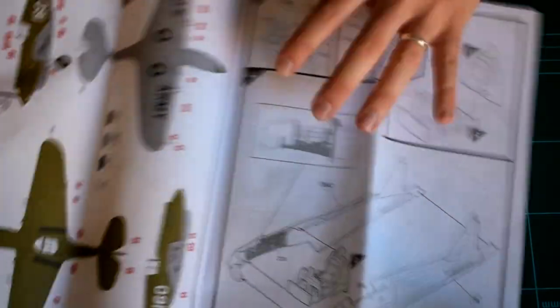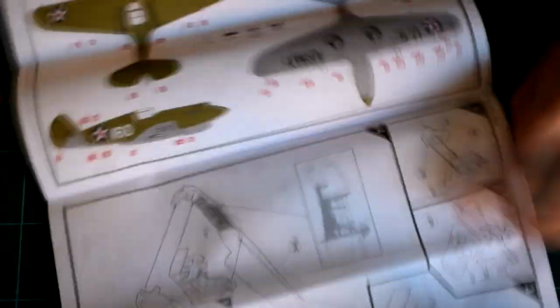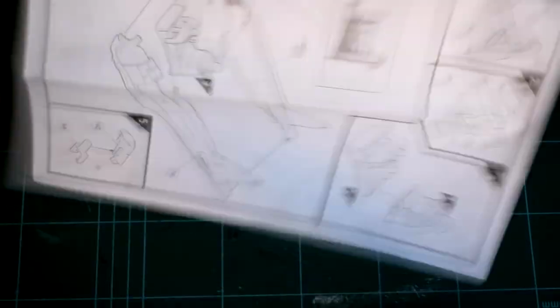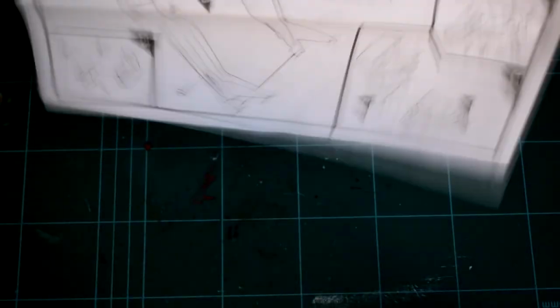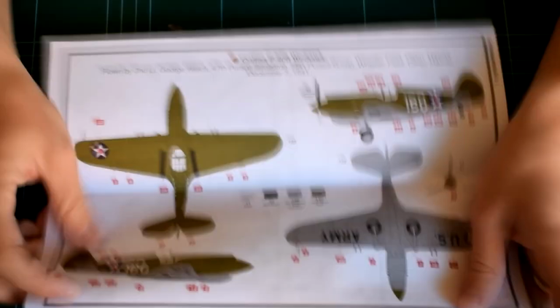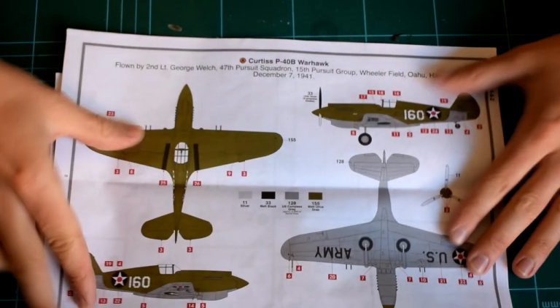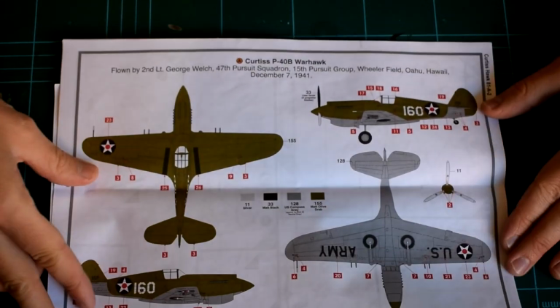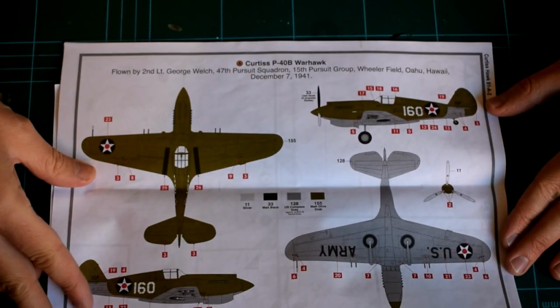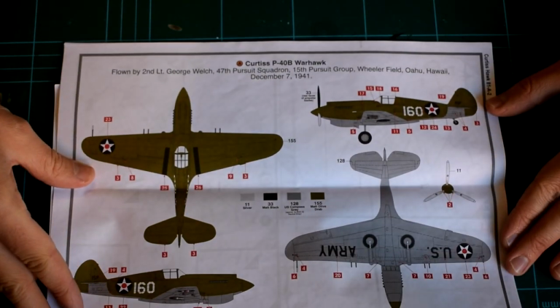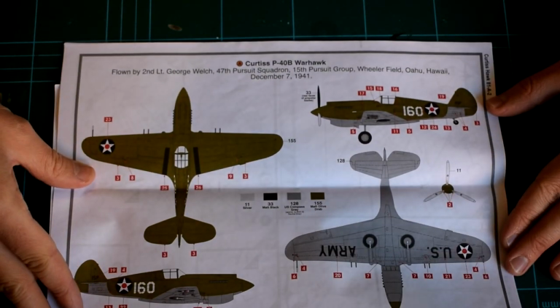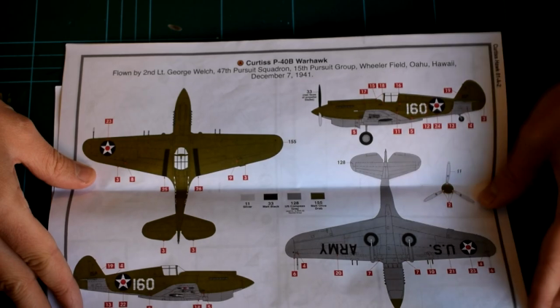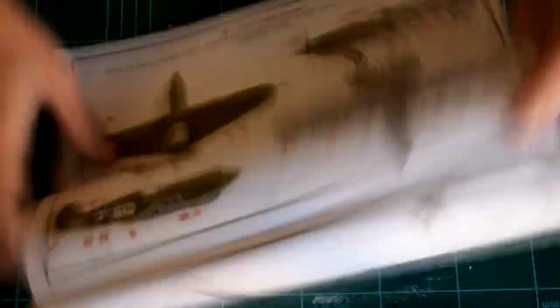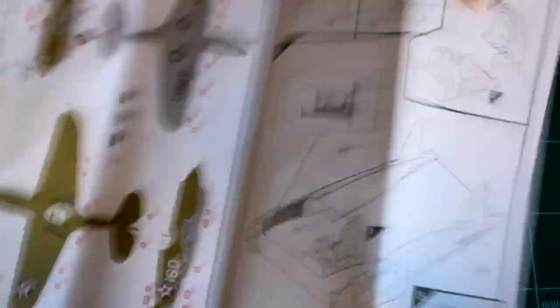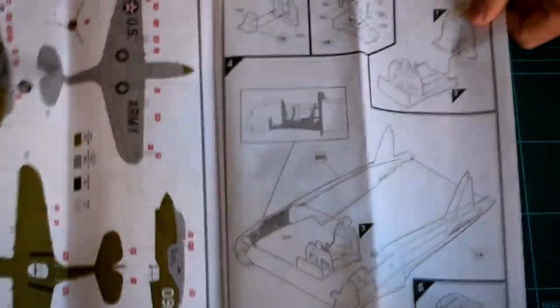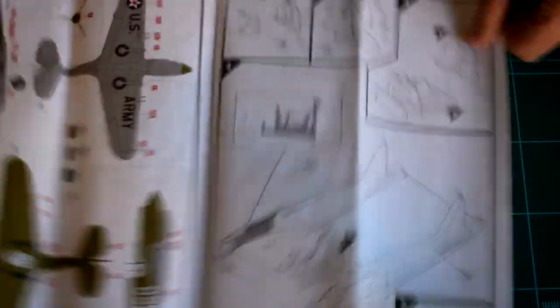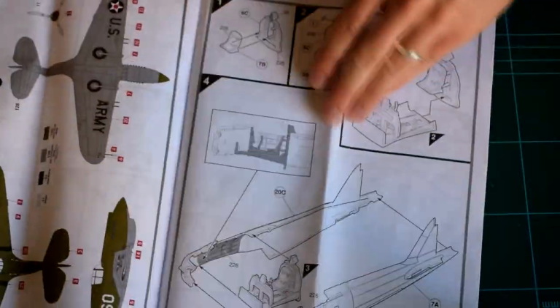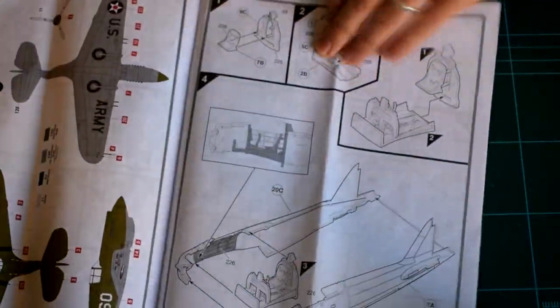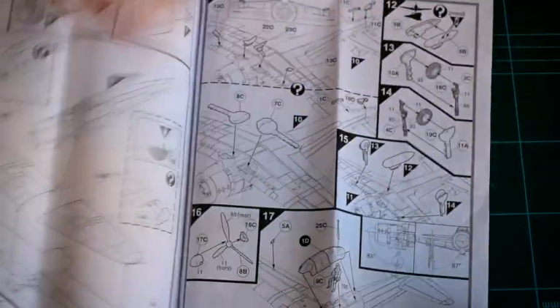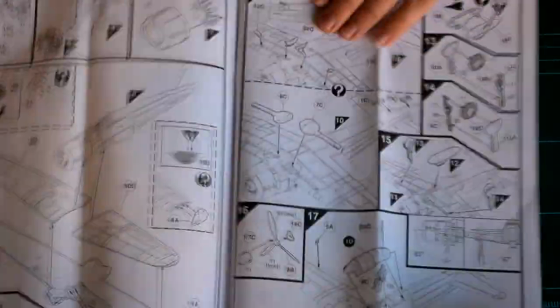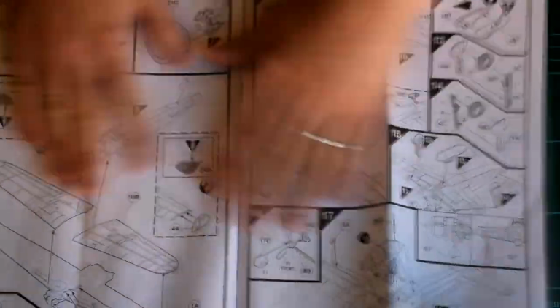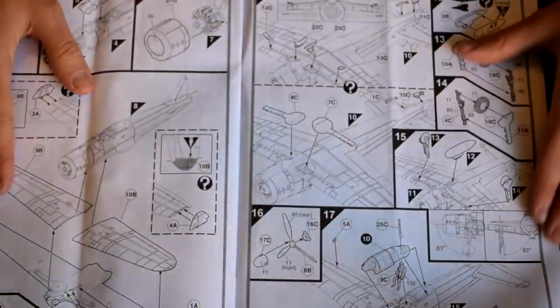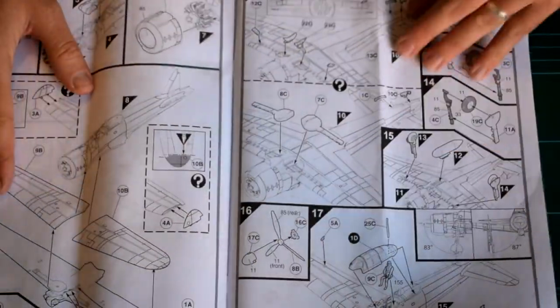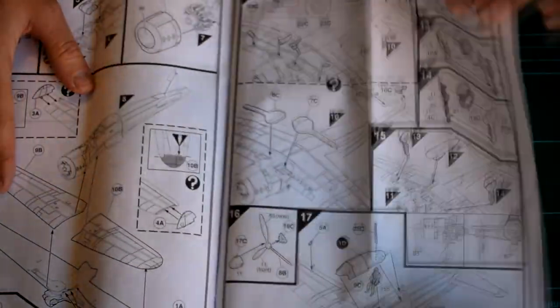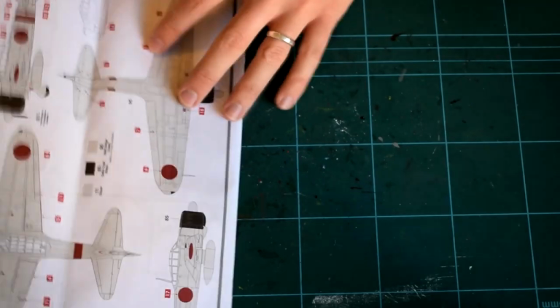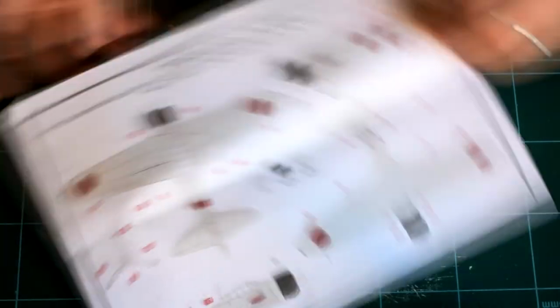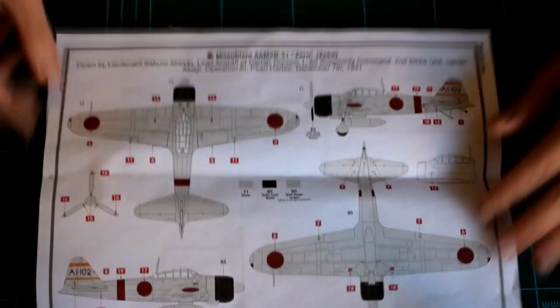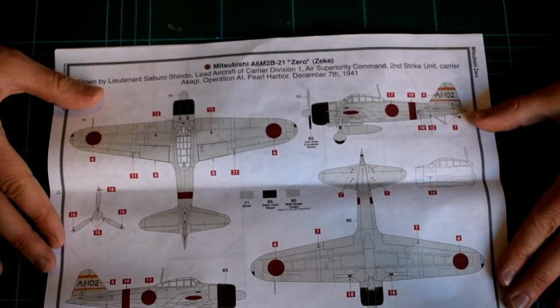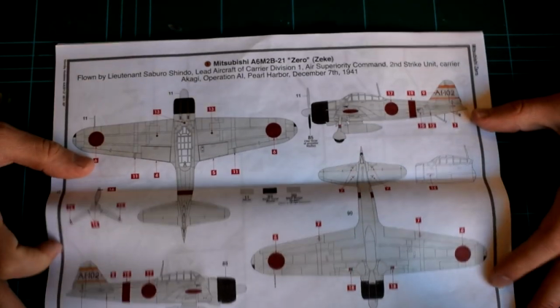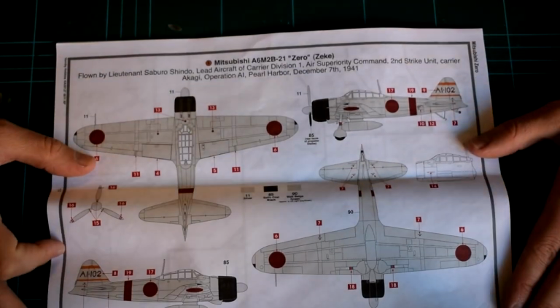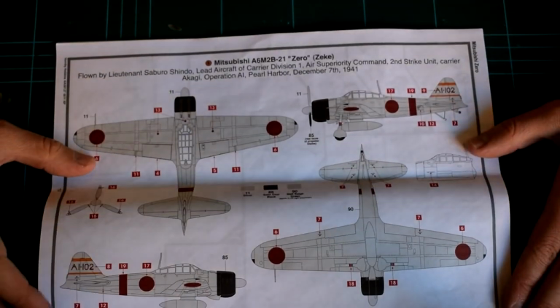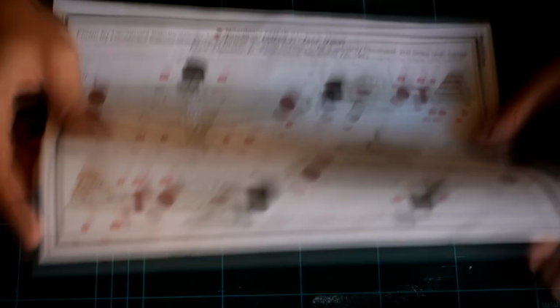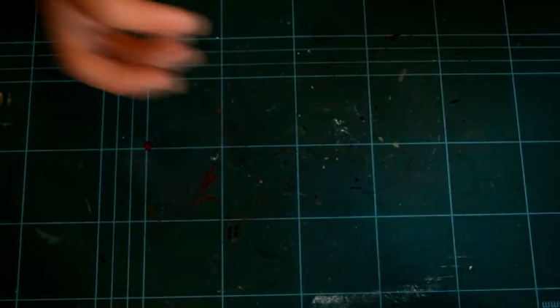Before we start the kit, as always, remember that adult supervision may be required due to the use of sharp tools, toxic paints and chemicals. Airfix recommends this kit for those aged 8 years and over.